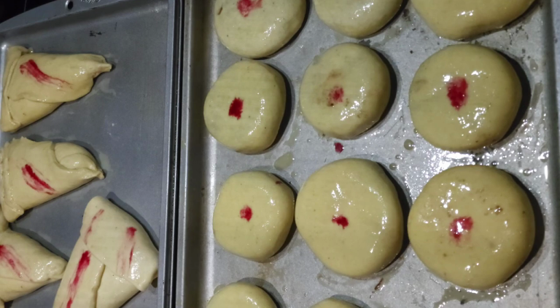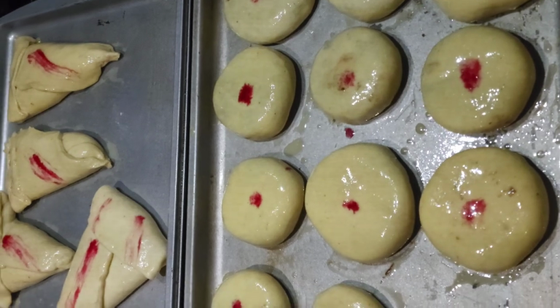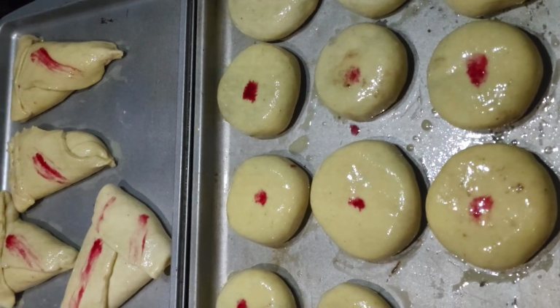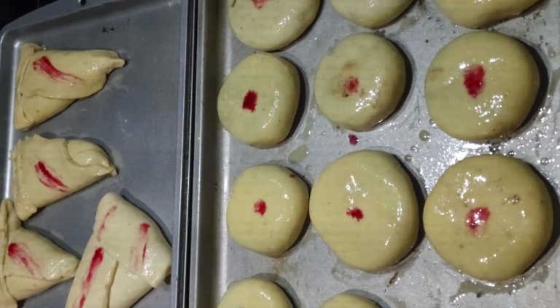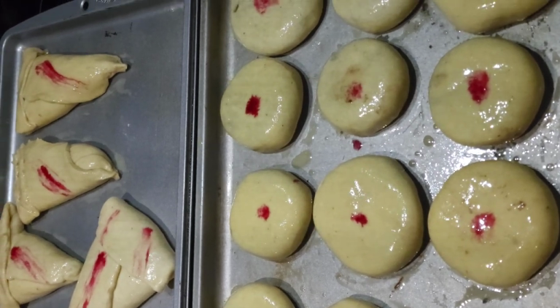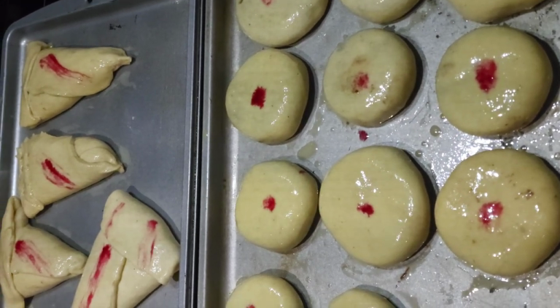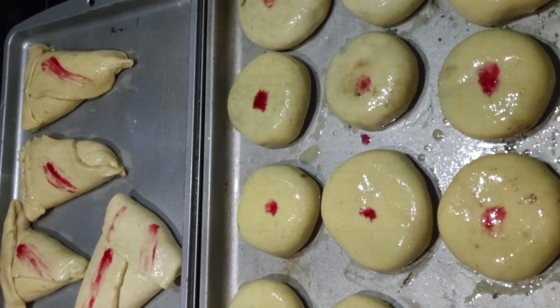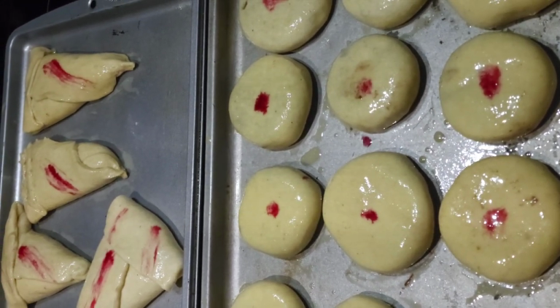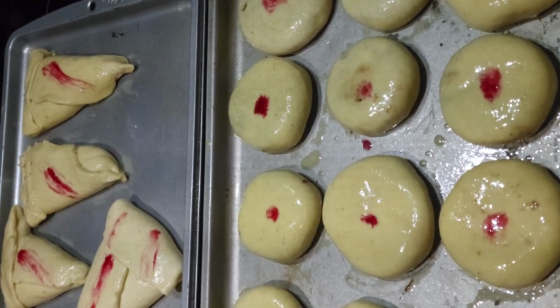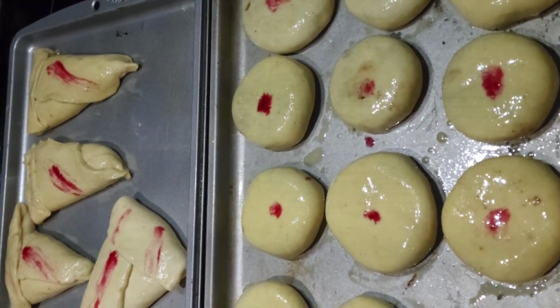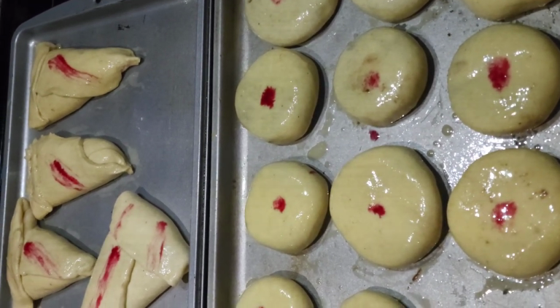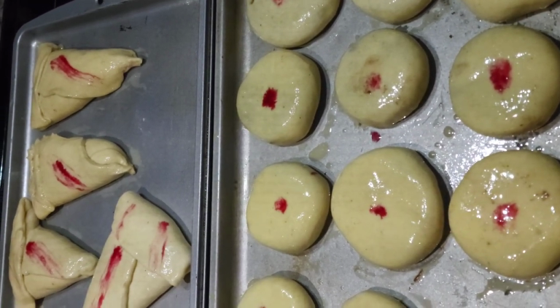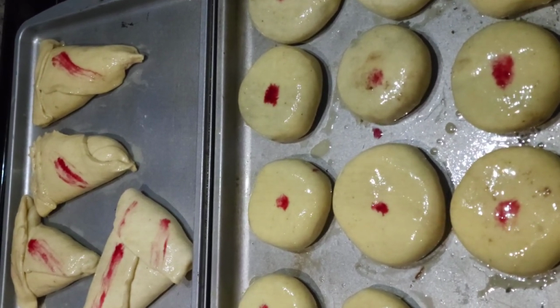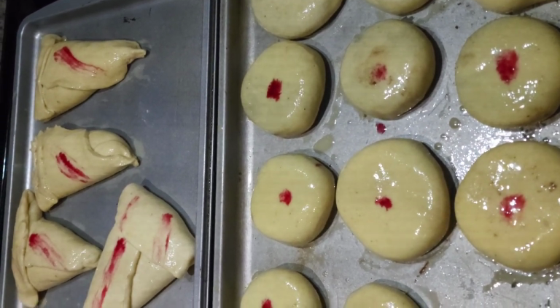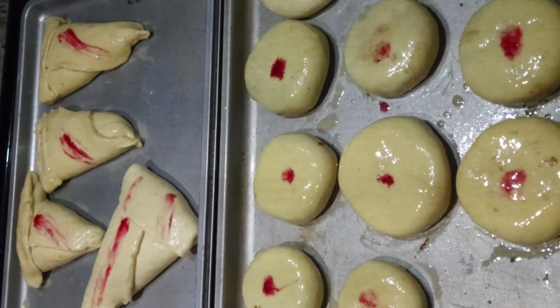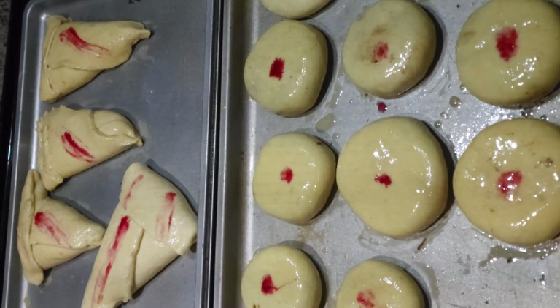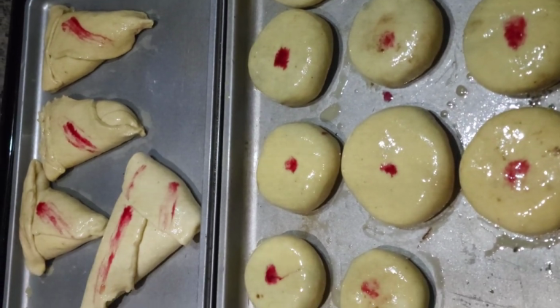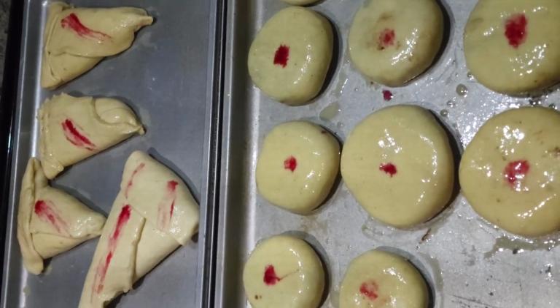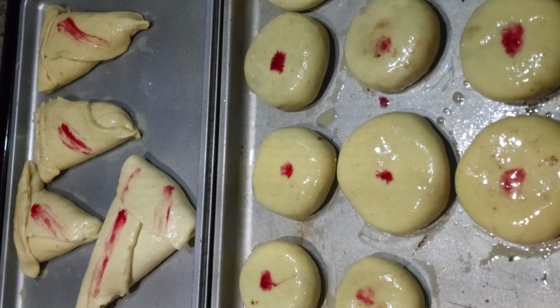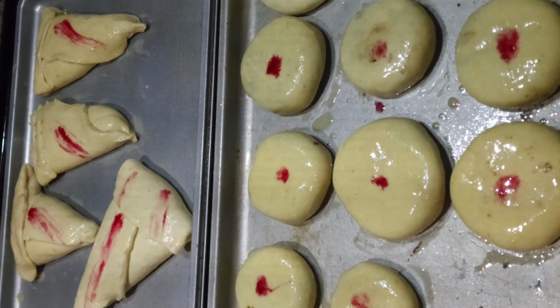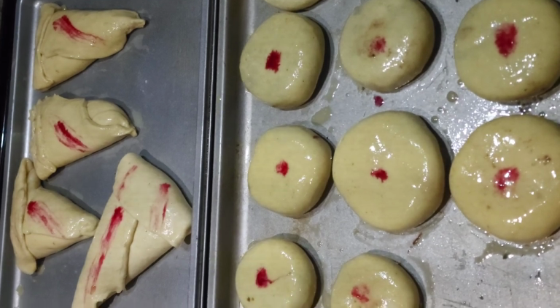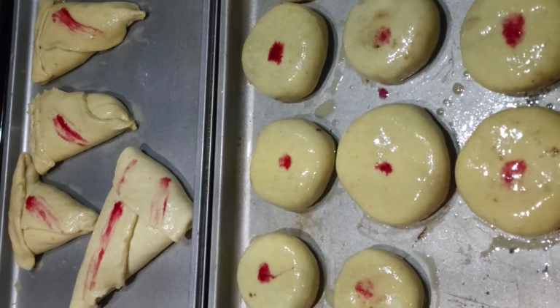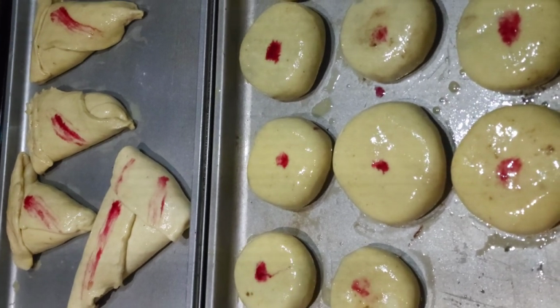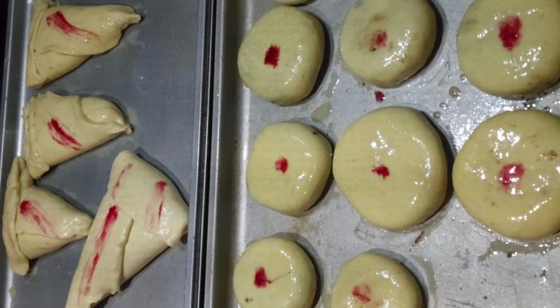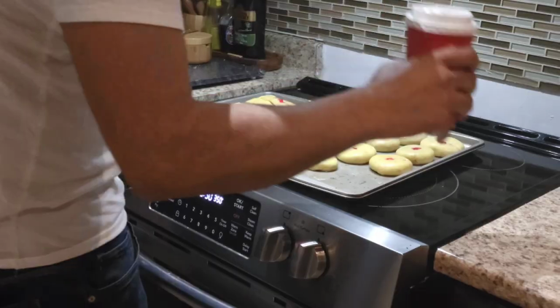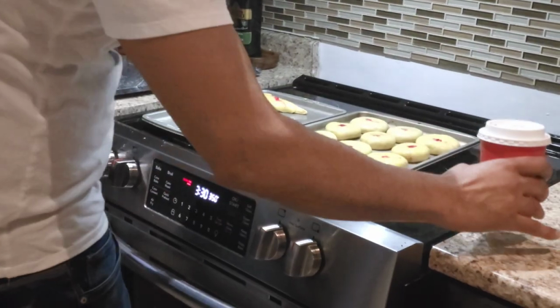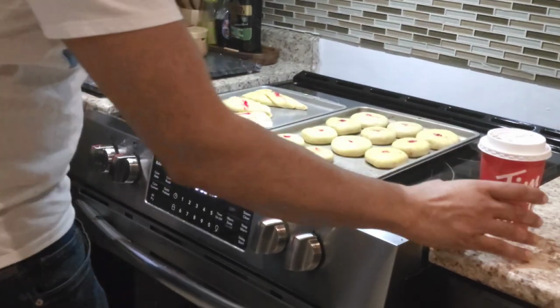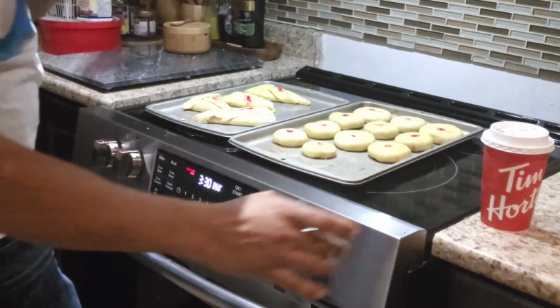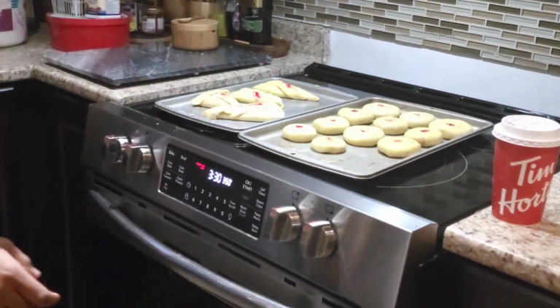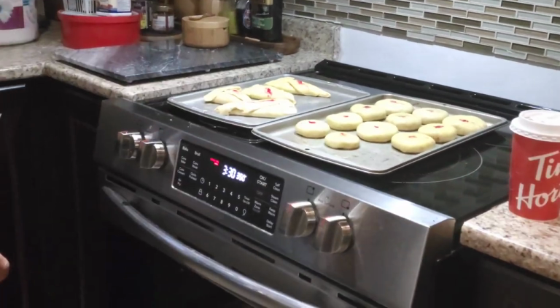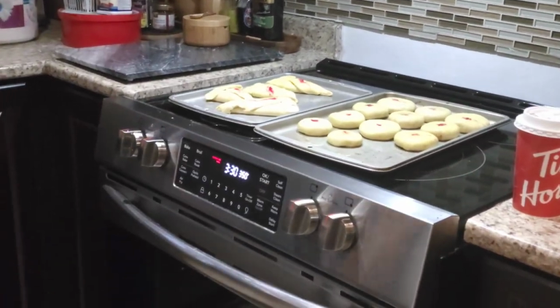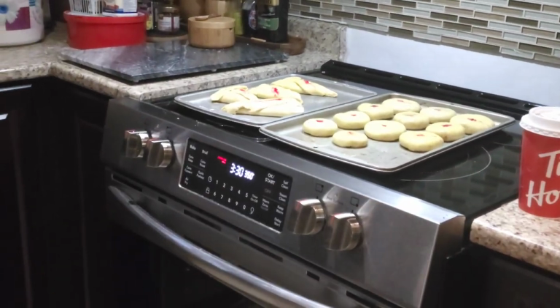We're putting these babies in the oven. We're putting them in for 25 minutes at 350°F. The oven is at 350°F.